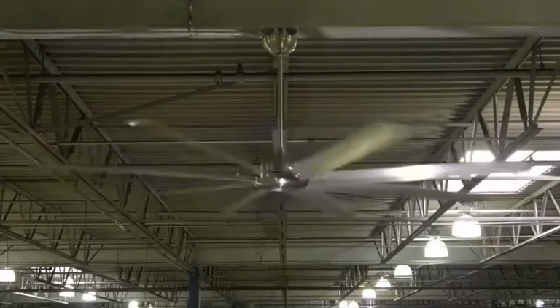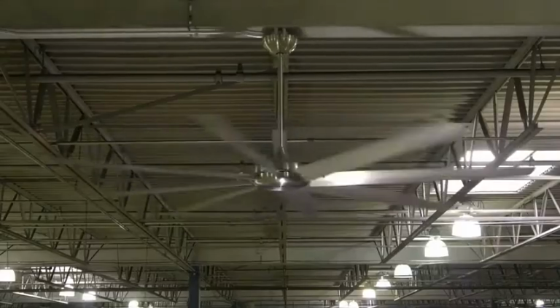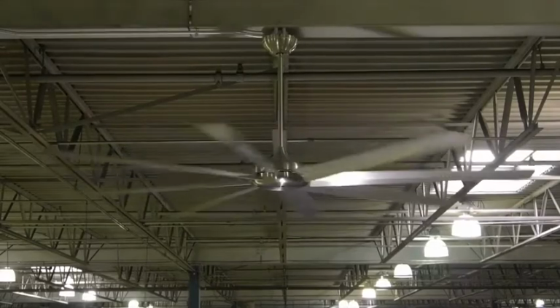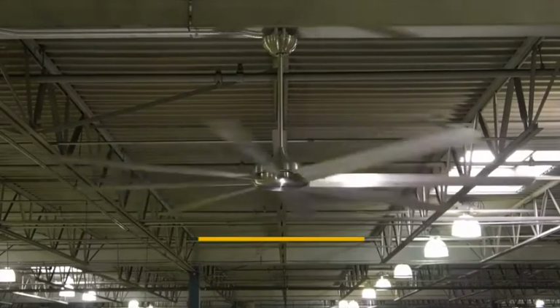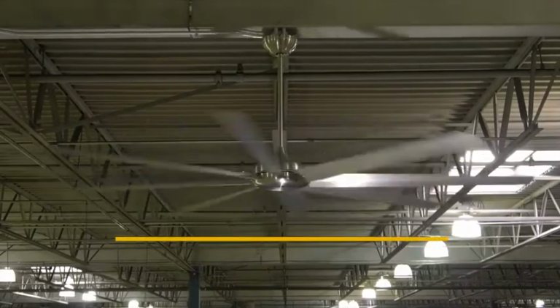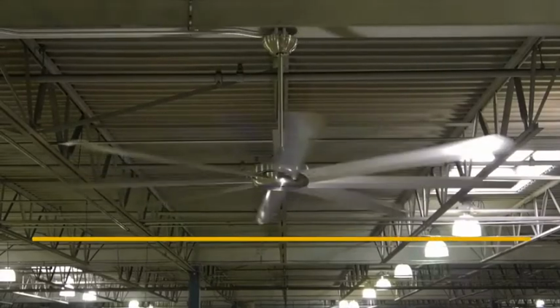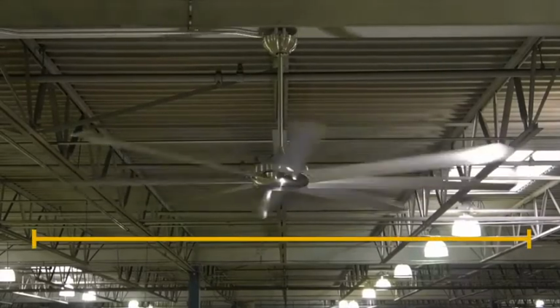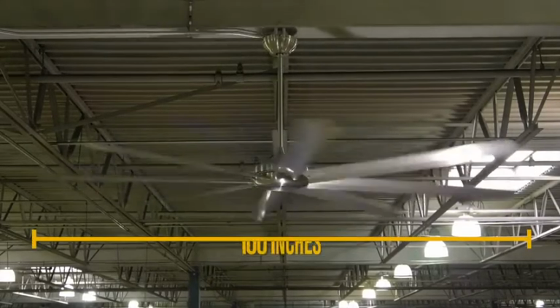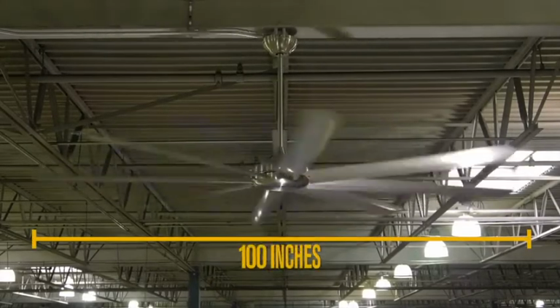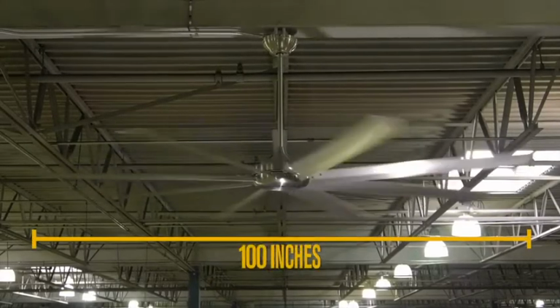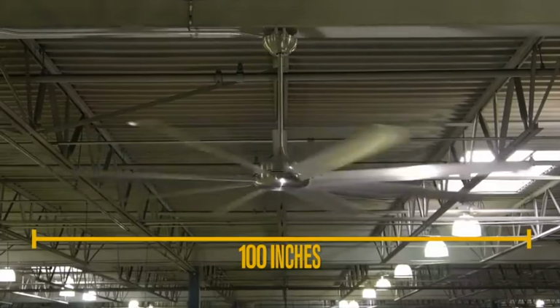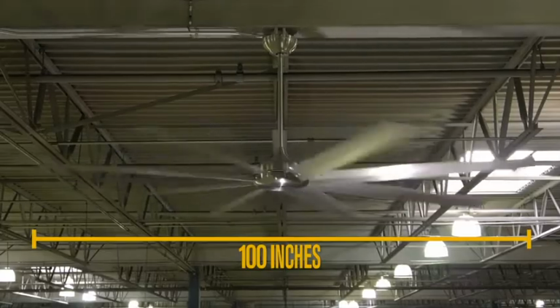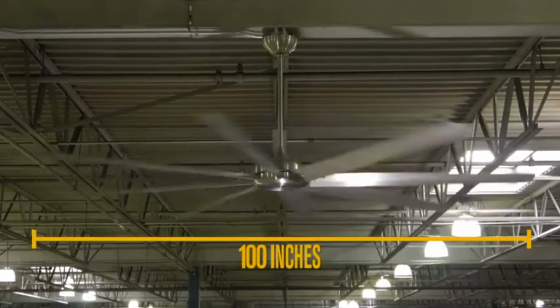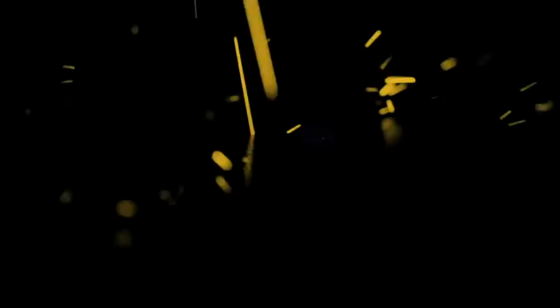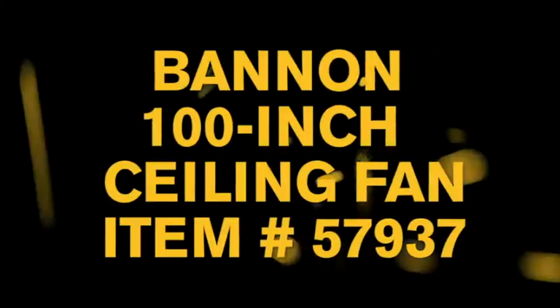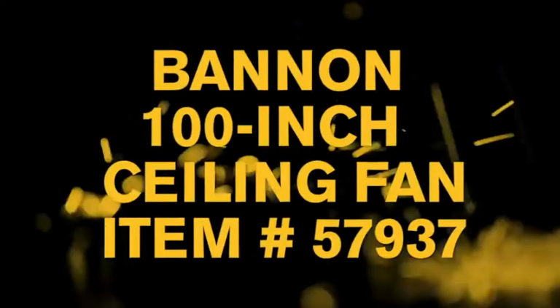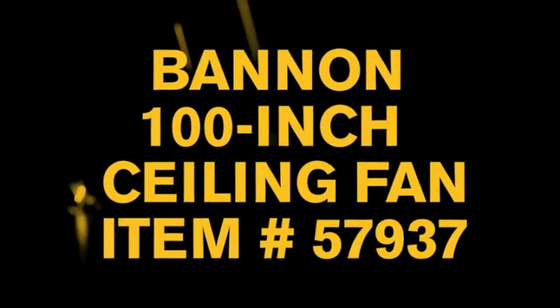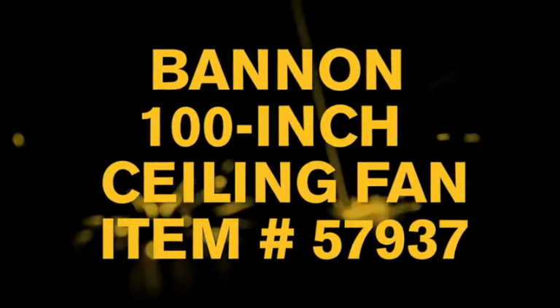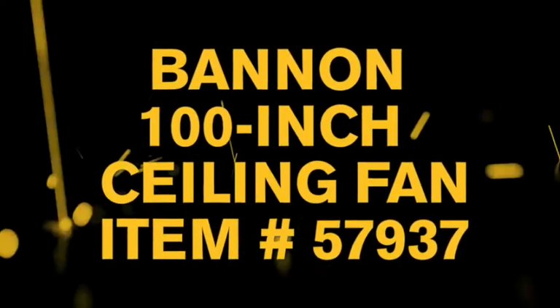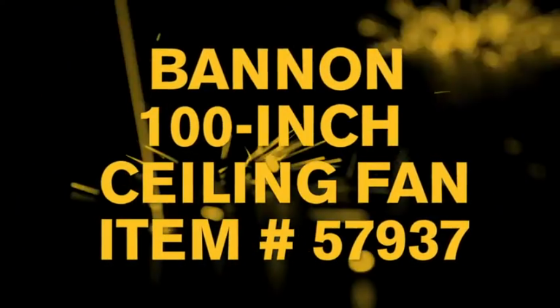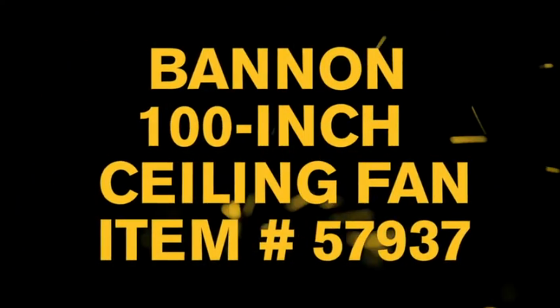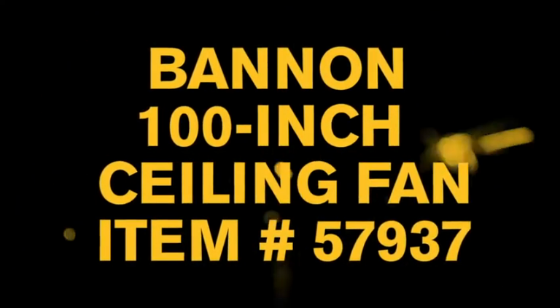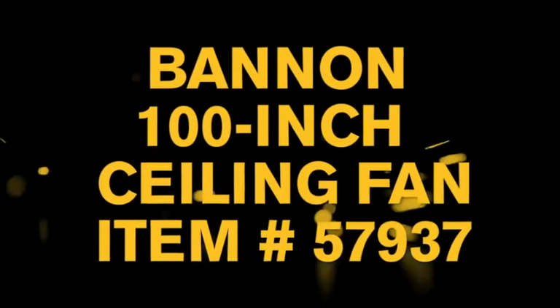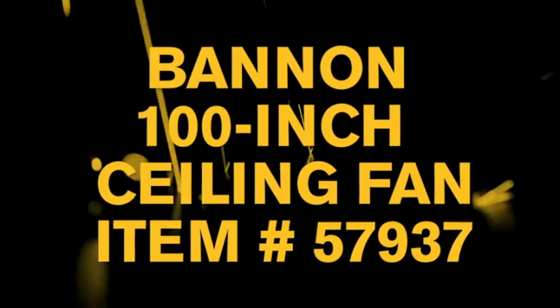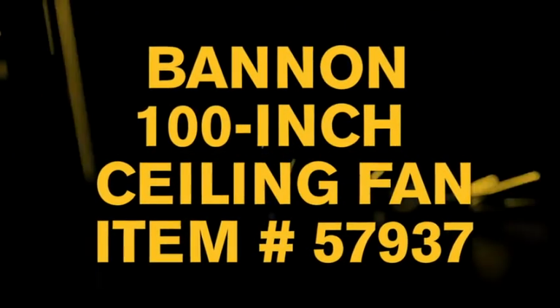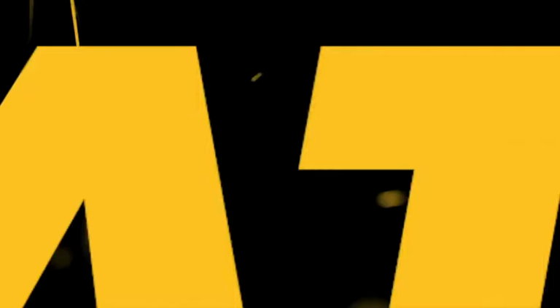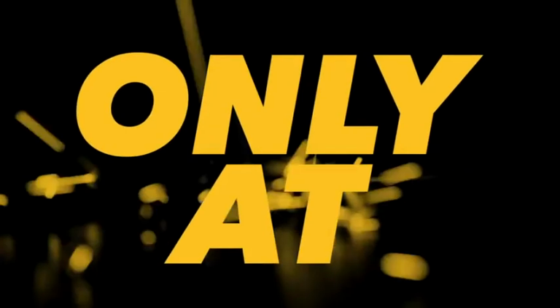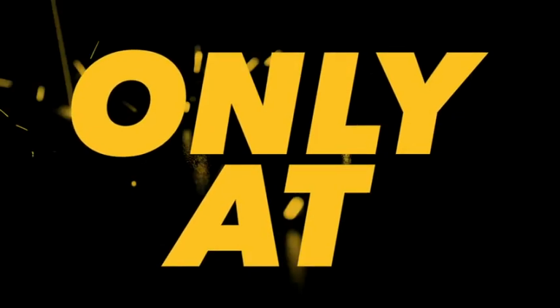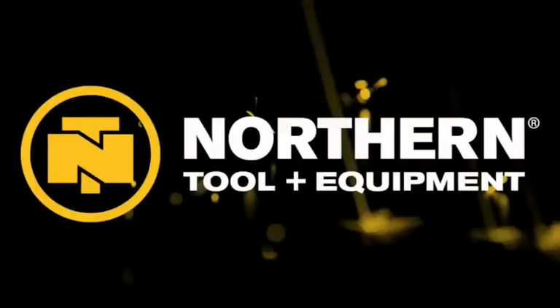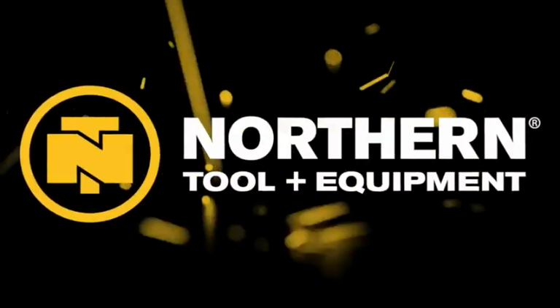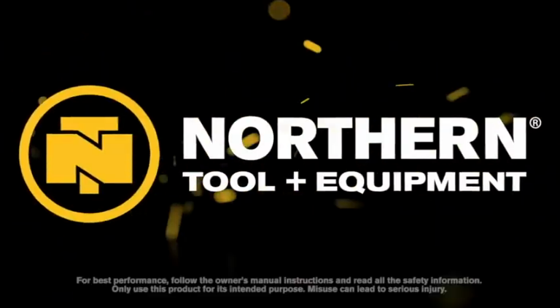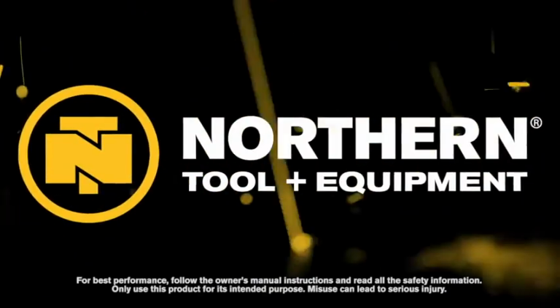Quickly cool down any area with this 100-inch ceiling fan from Bannon. Only at Northern Tool.